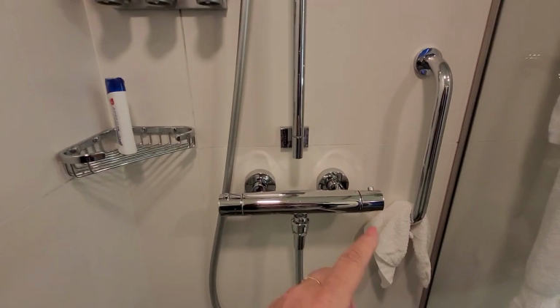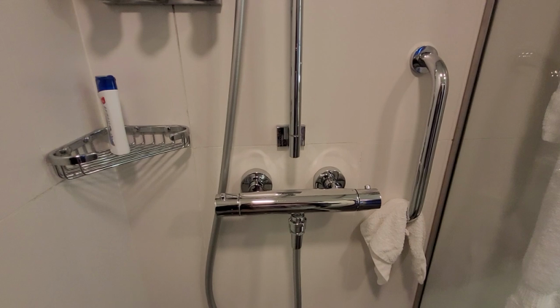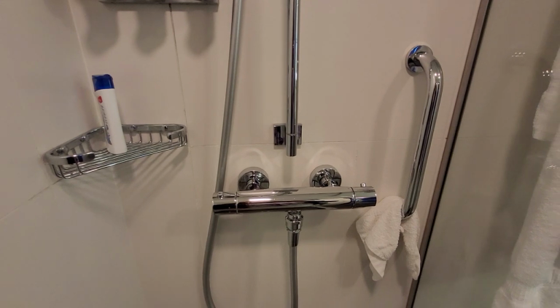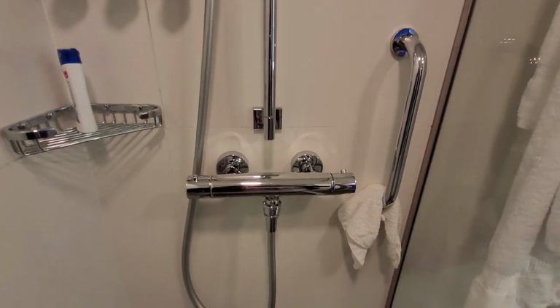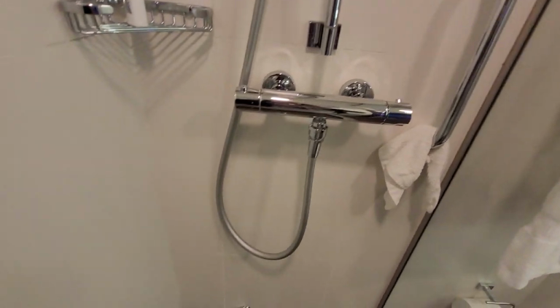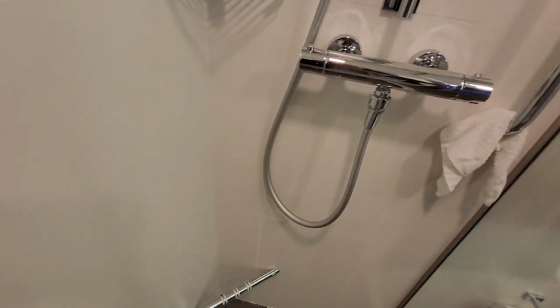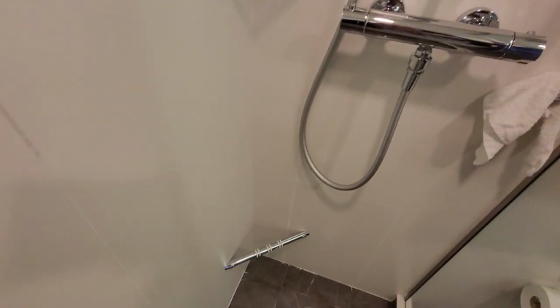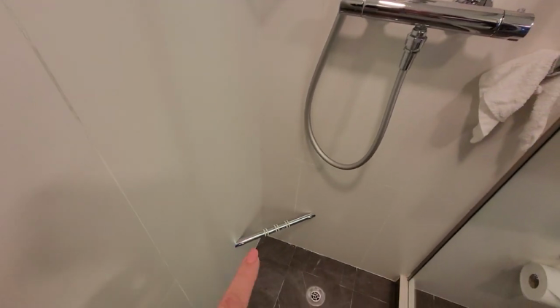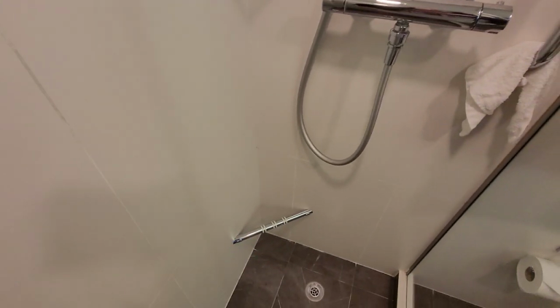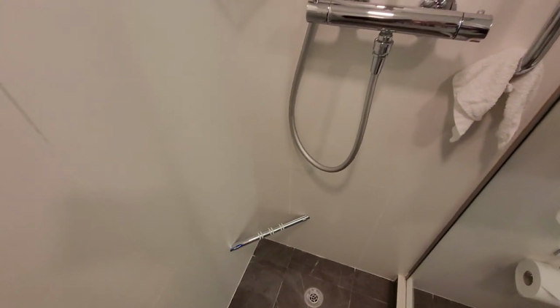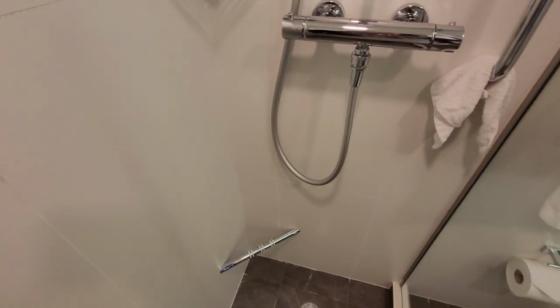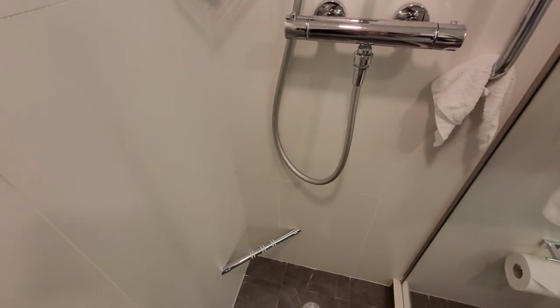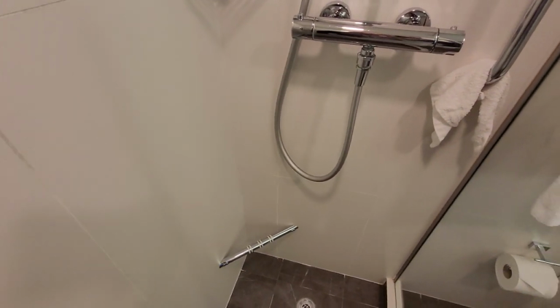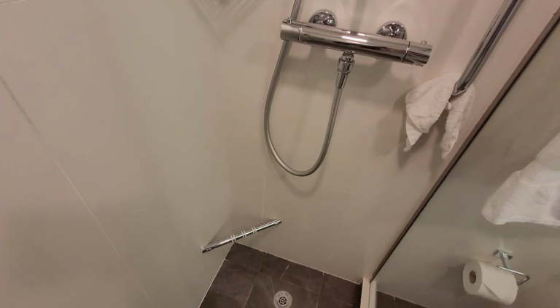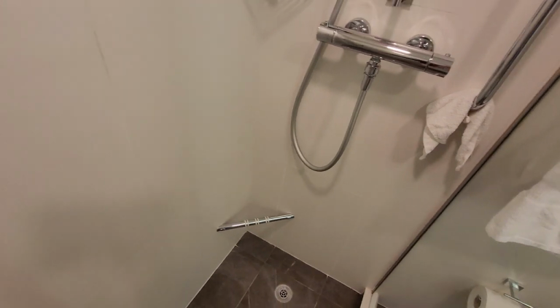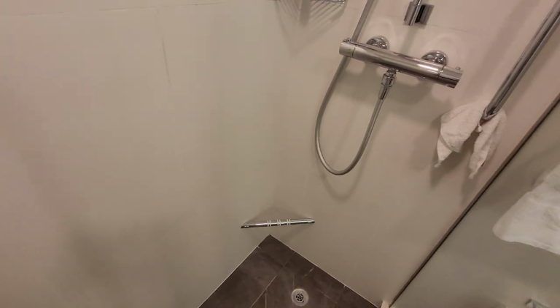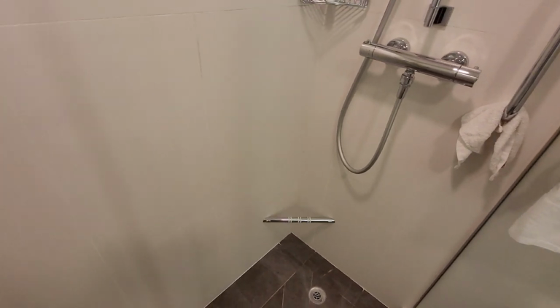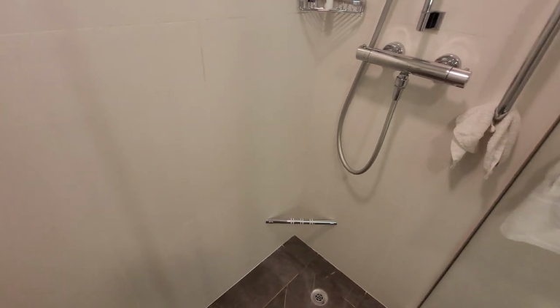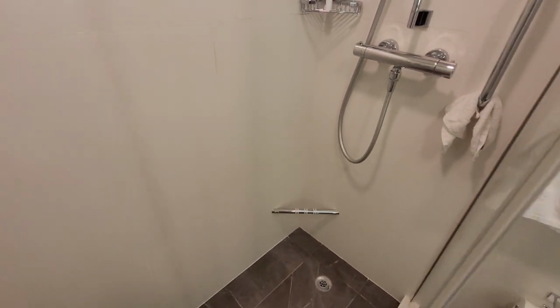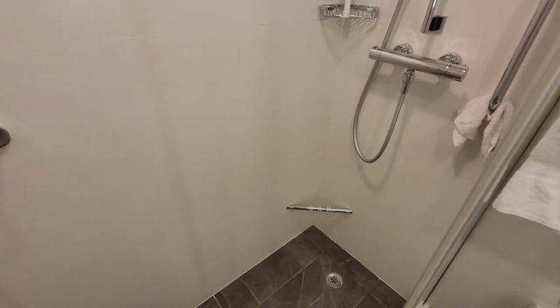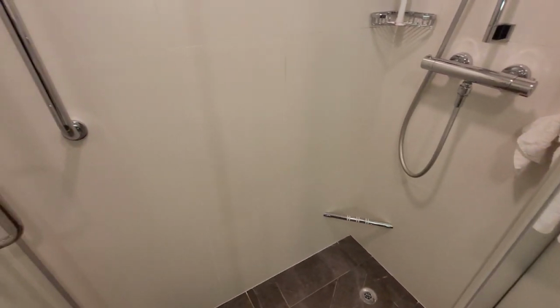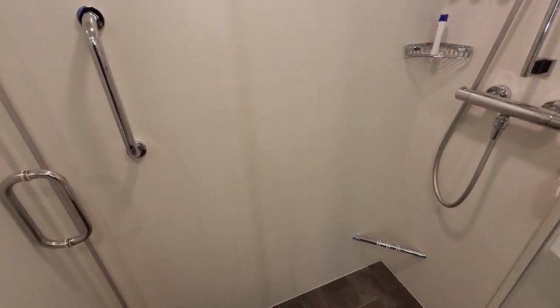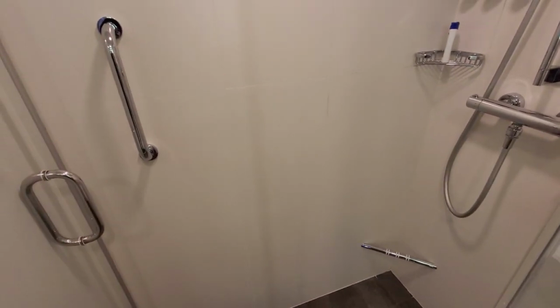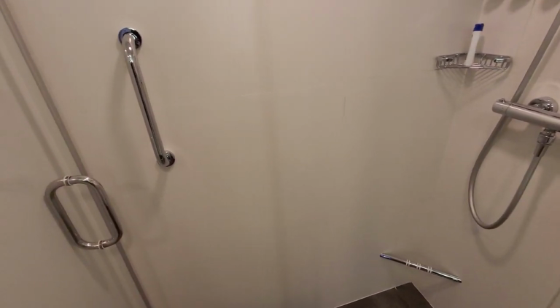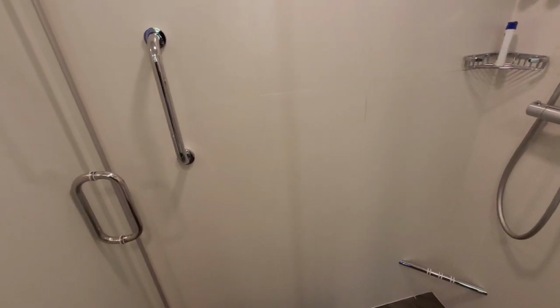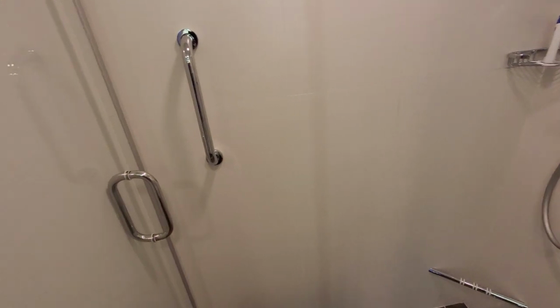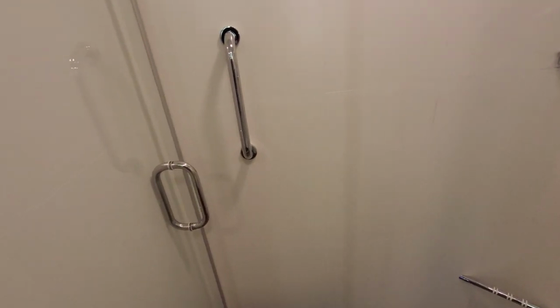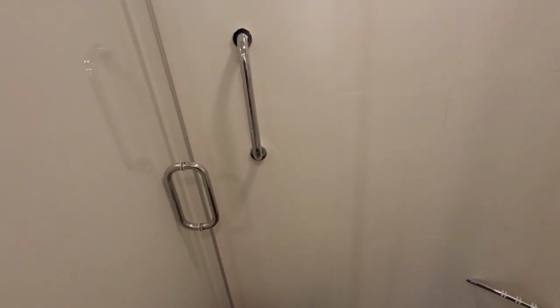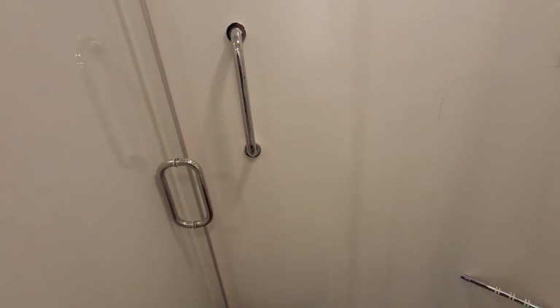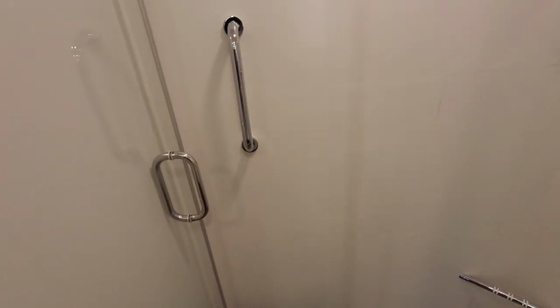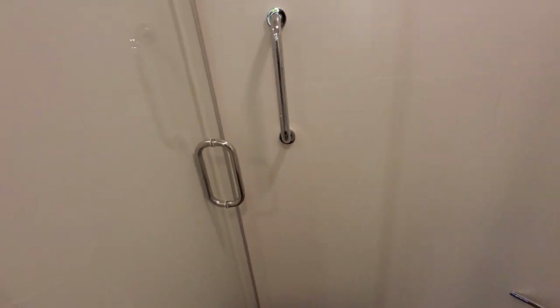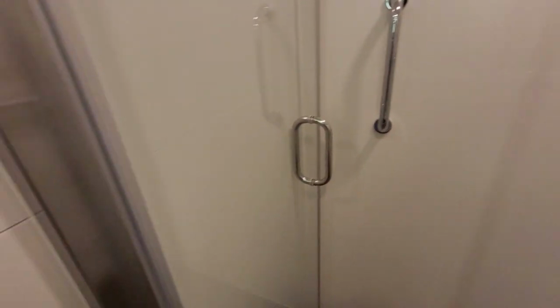Great temperature controls. Ladies, there's a bar at proper height if you need it. The shower space is very, very large — good for two people, they can fit in there.